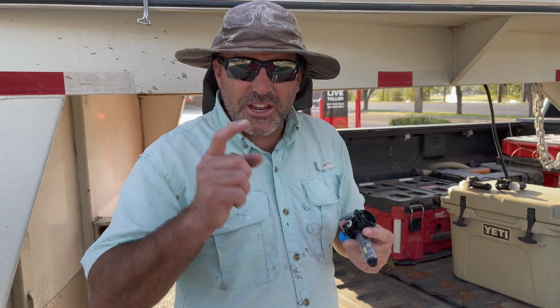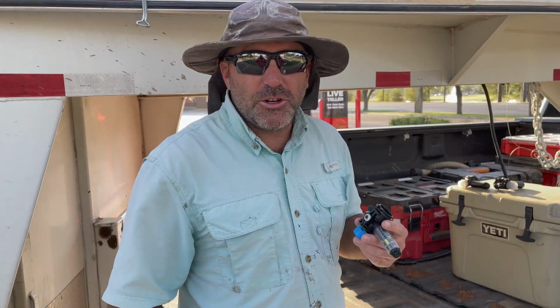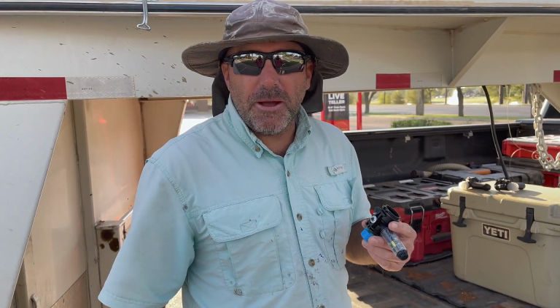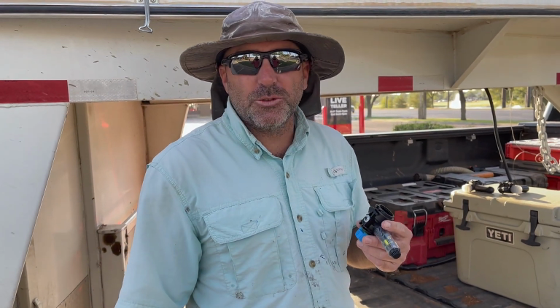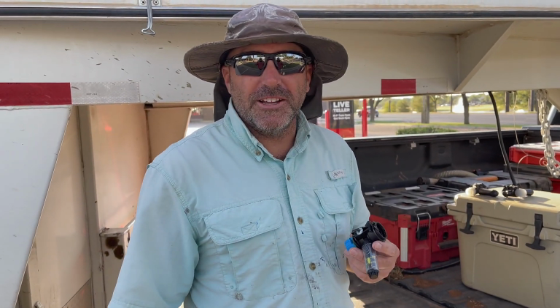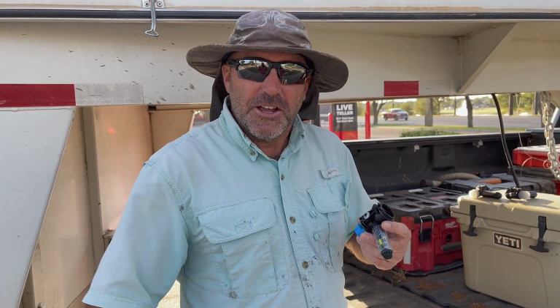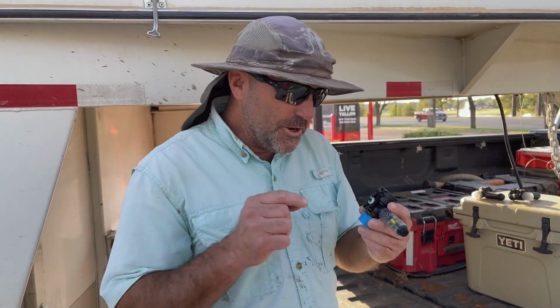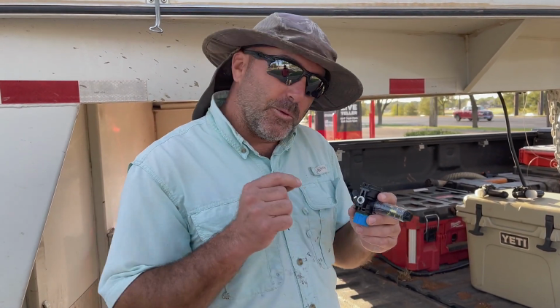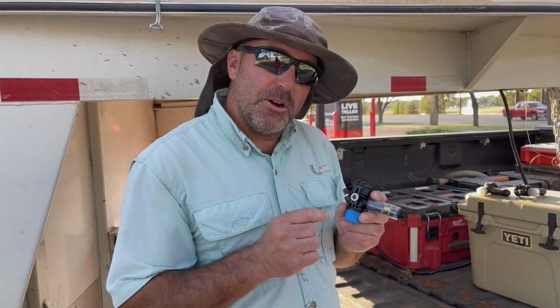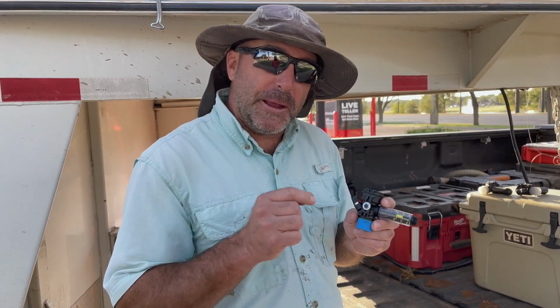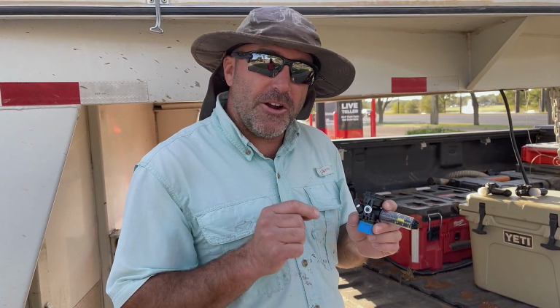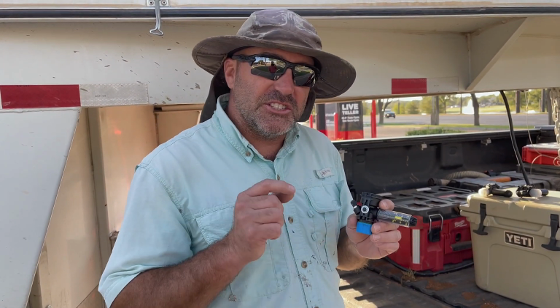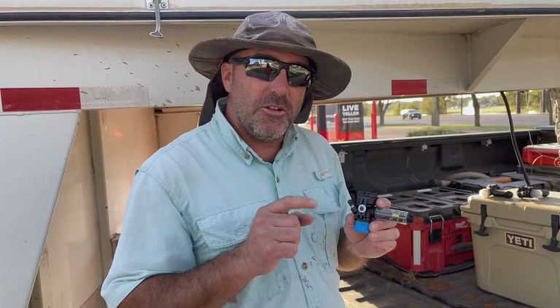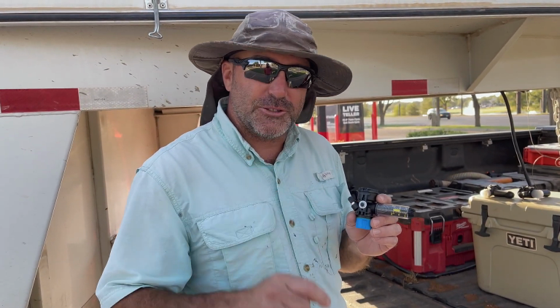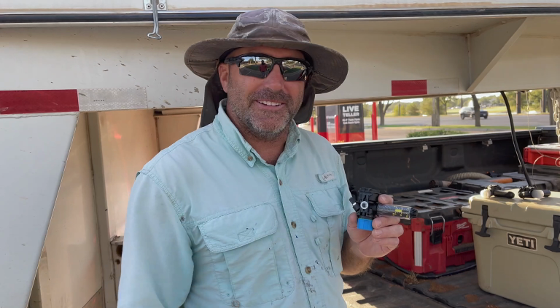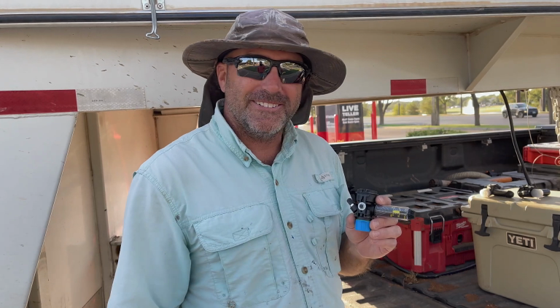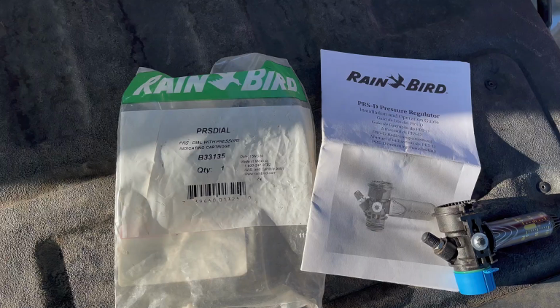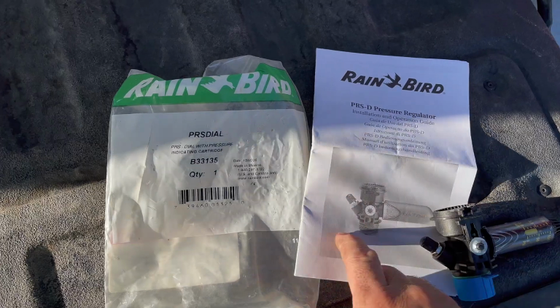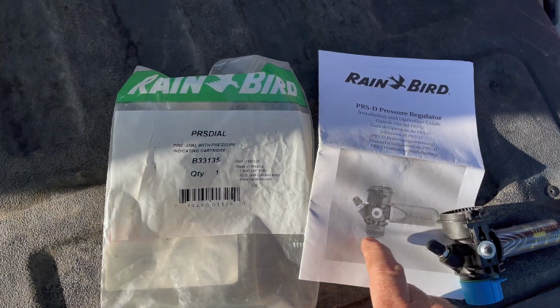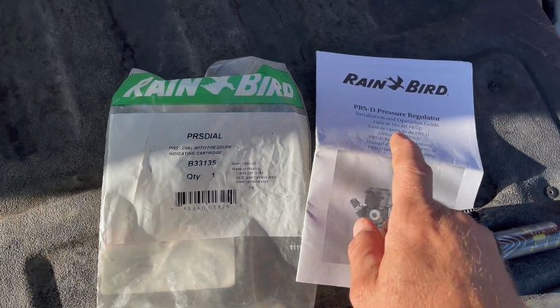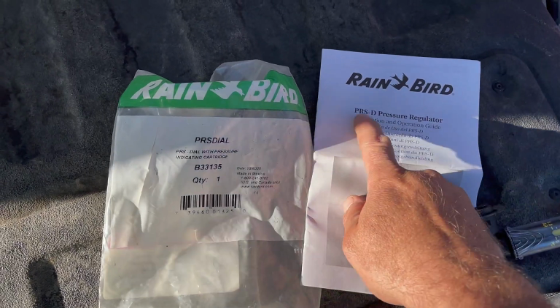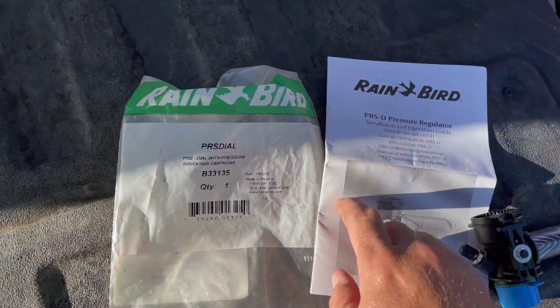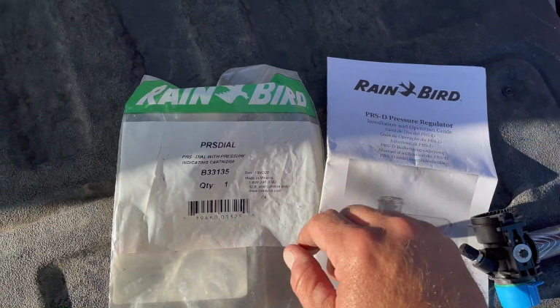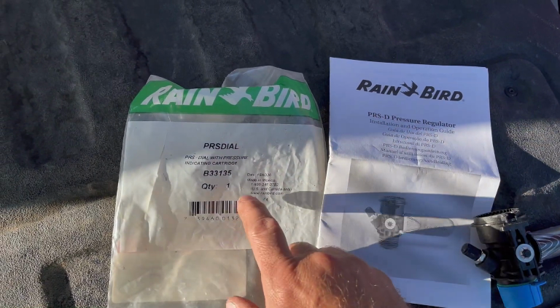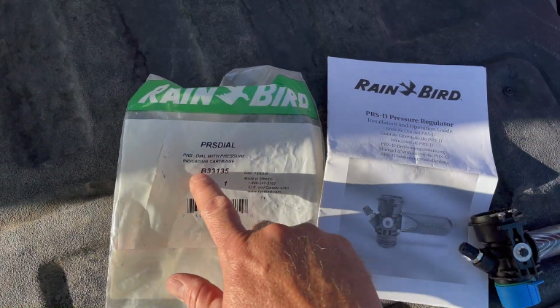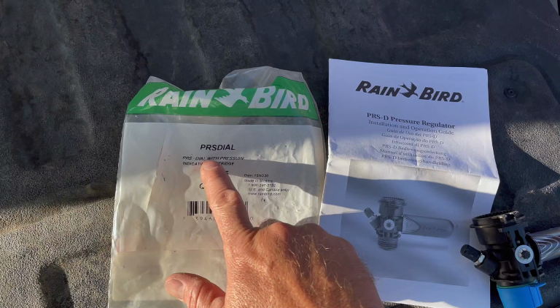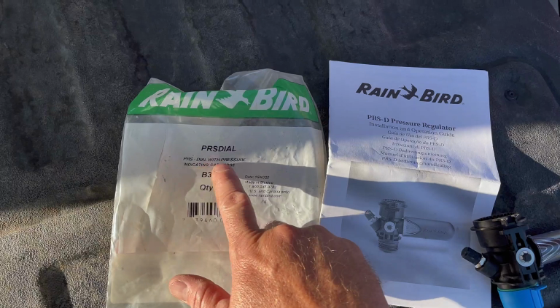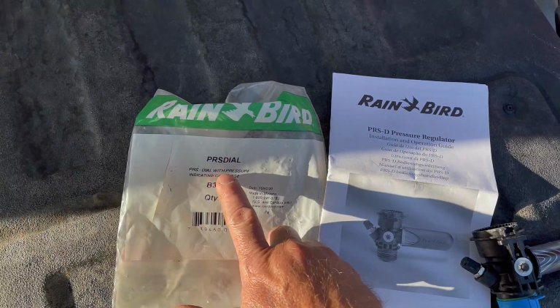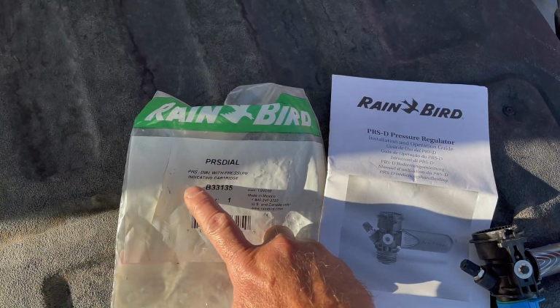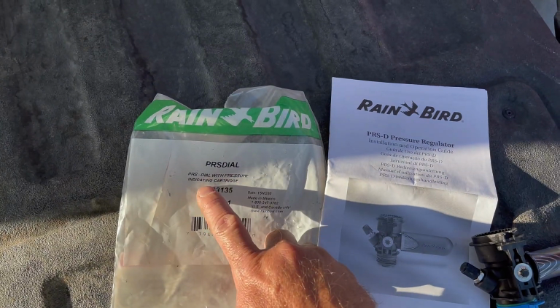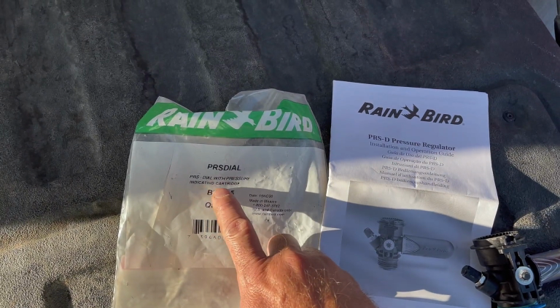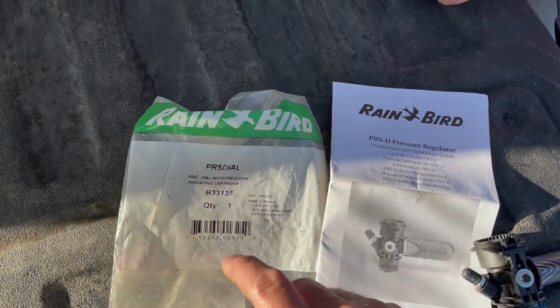Today we're talking about pressure regulation and we're using Rain Bird's PRS dial pressure regulator. We've got this Rain Bird — it's the PRS dial with pressure indicator cartridge.